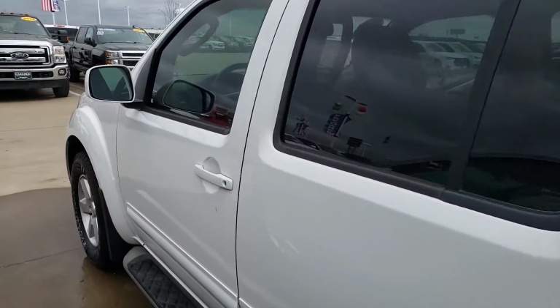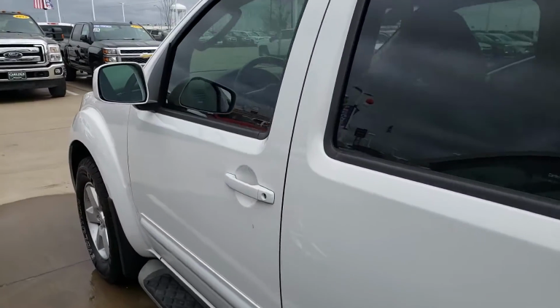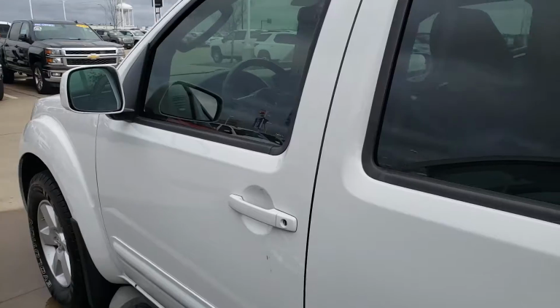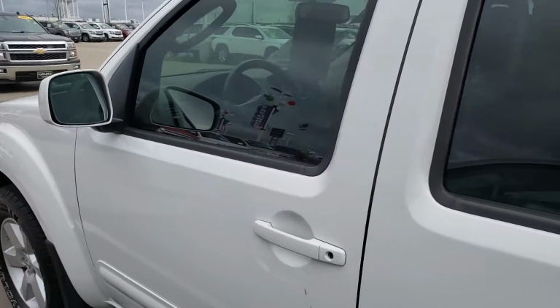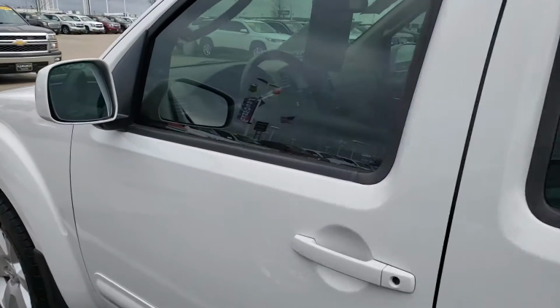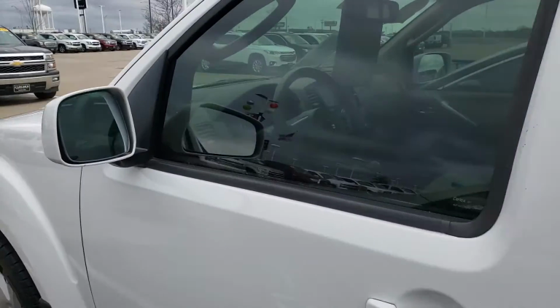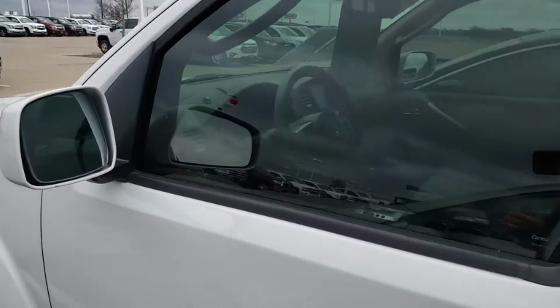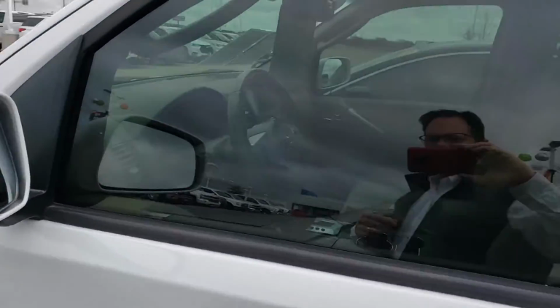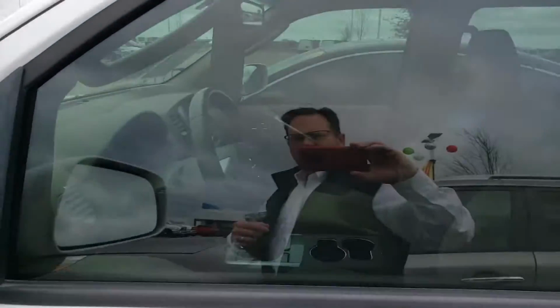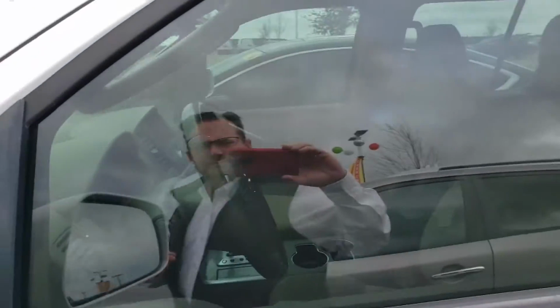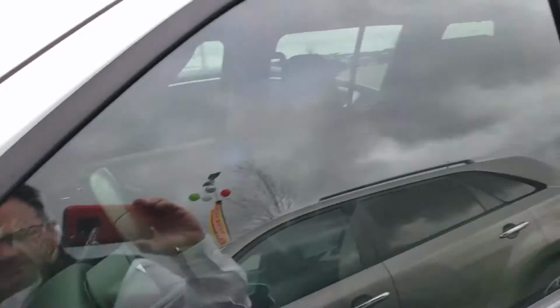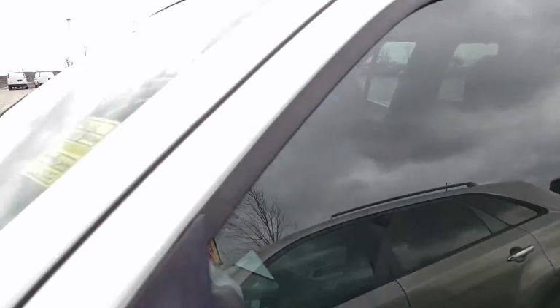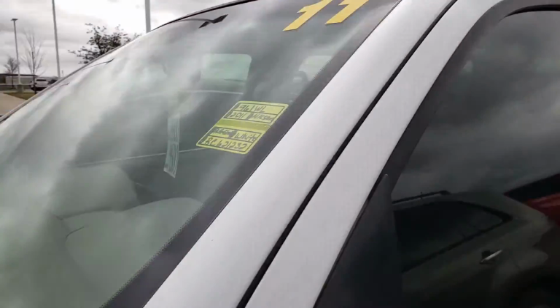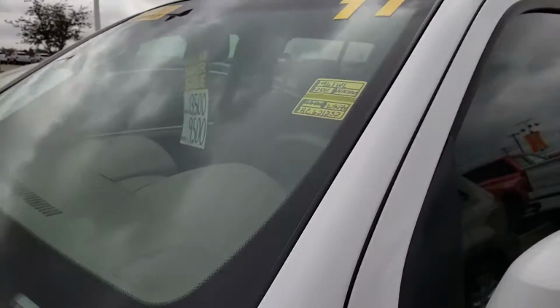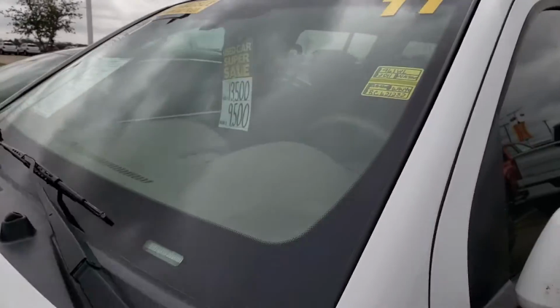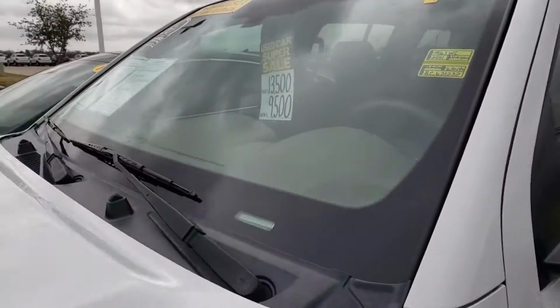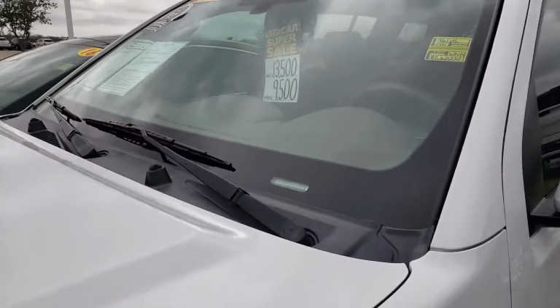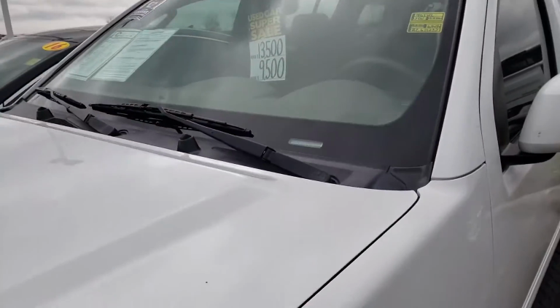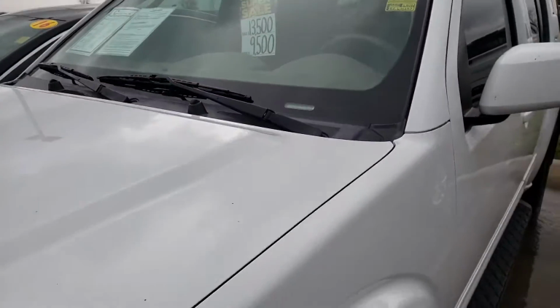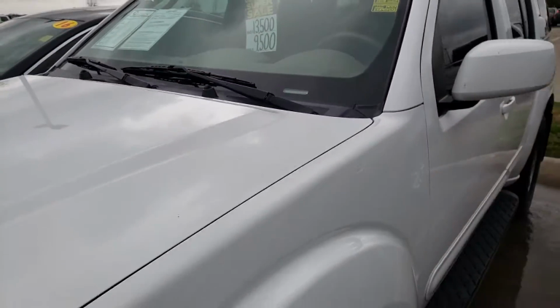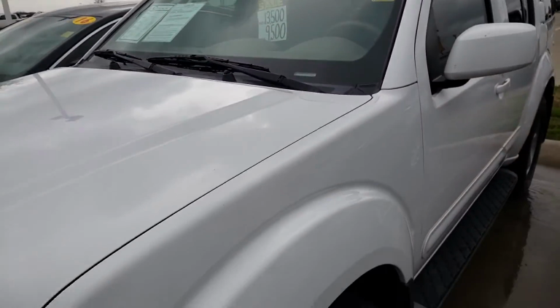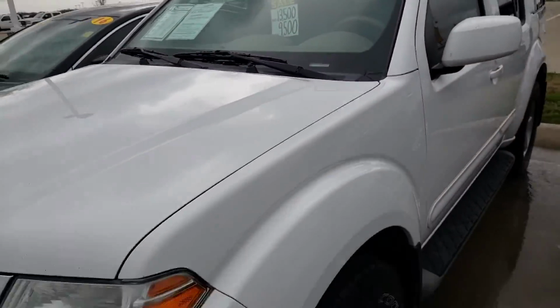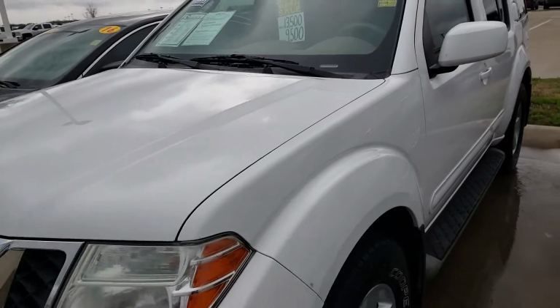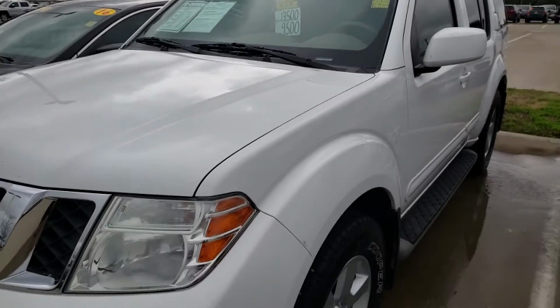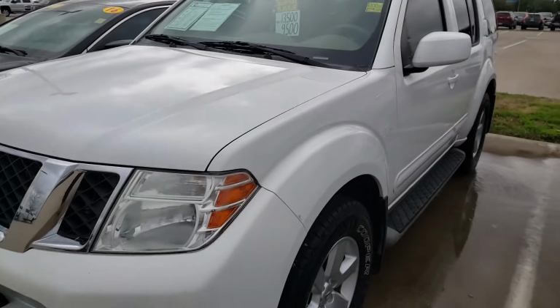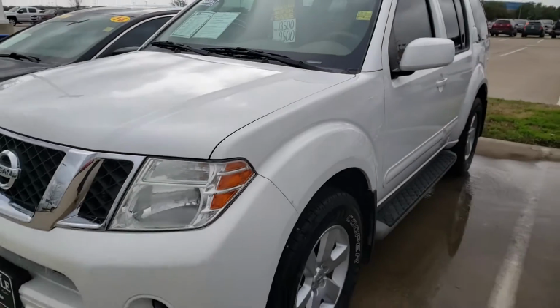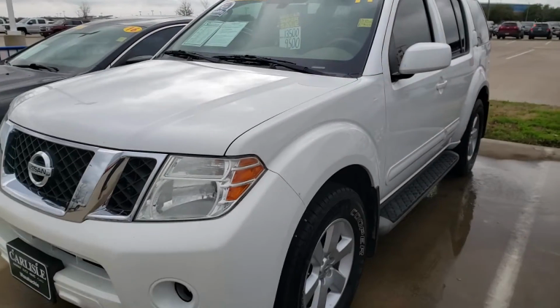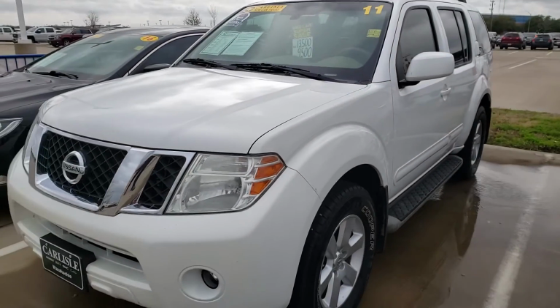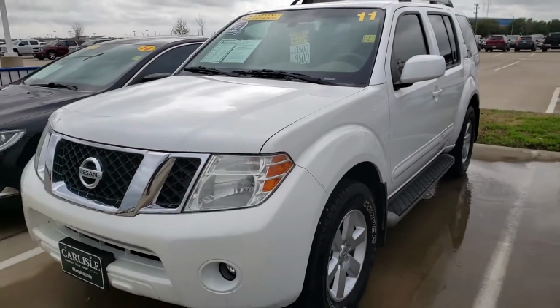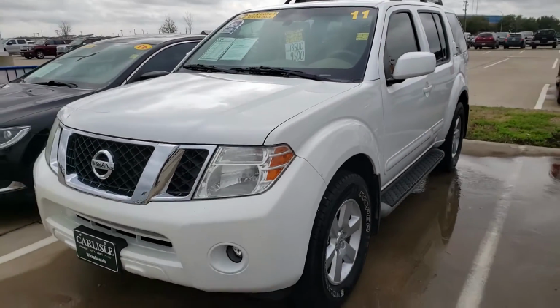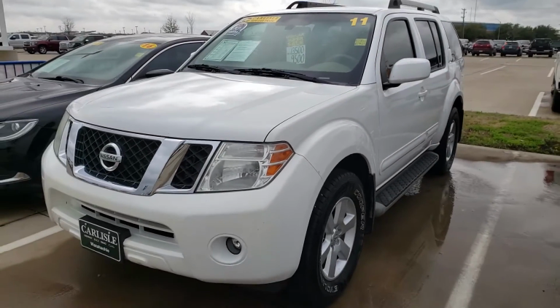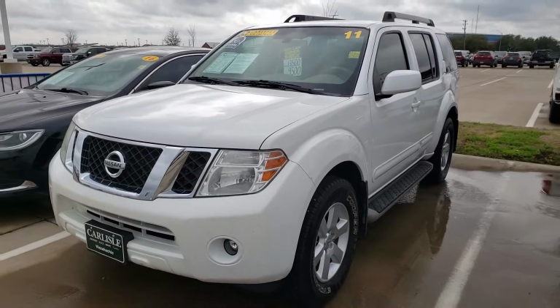Shop us at CarlisleGM.com for this and other great vehicles. We look forward to hearing from you.